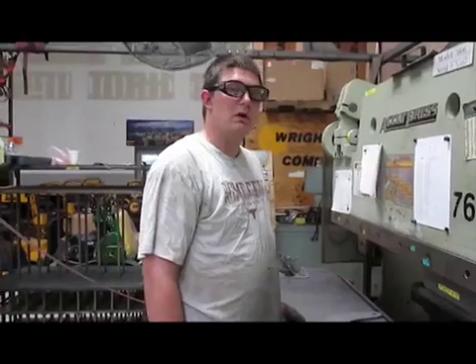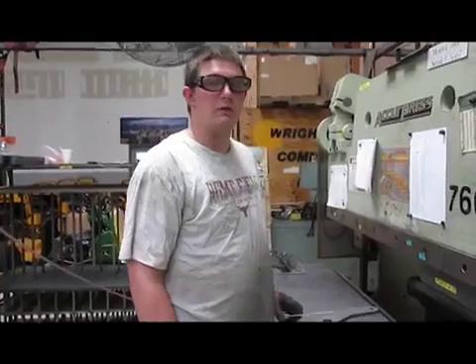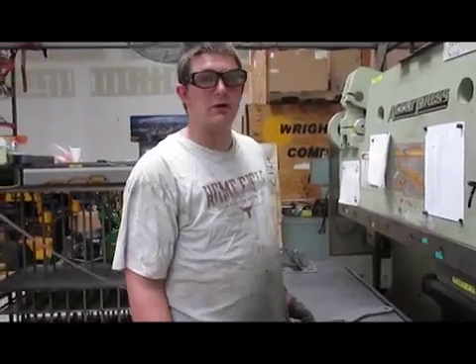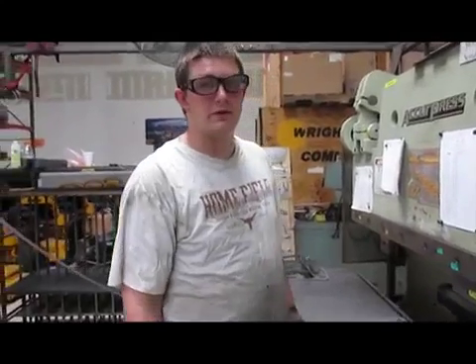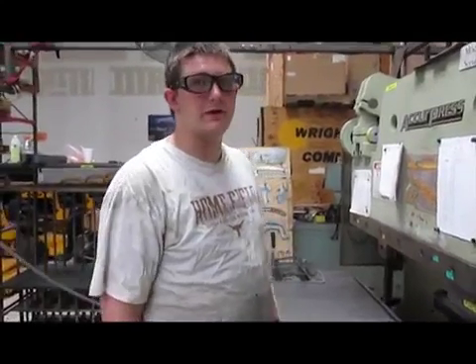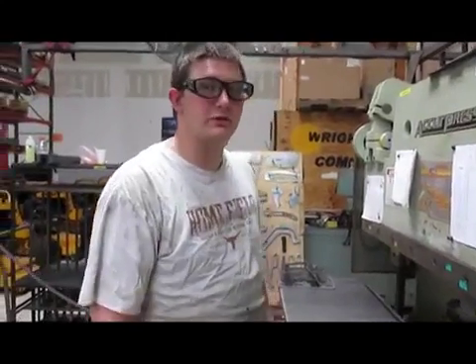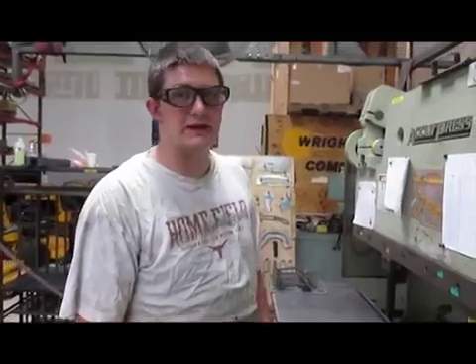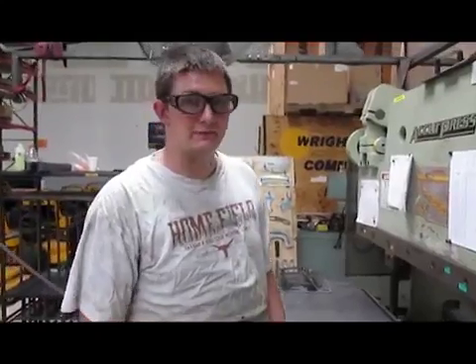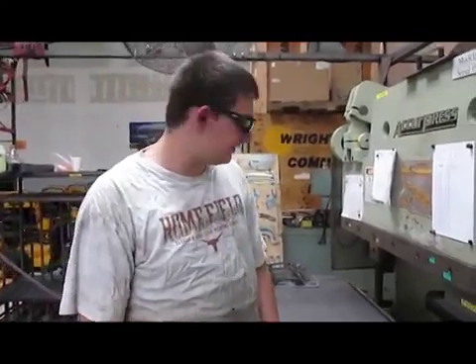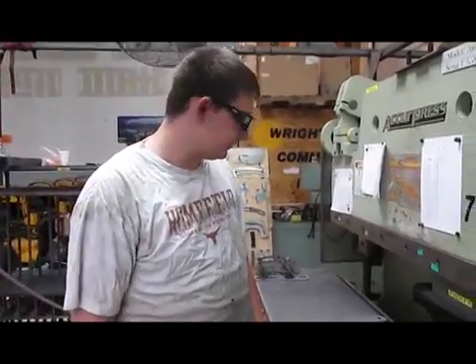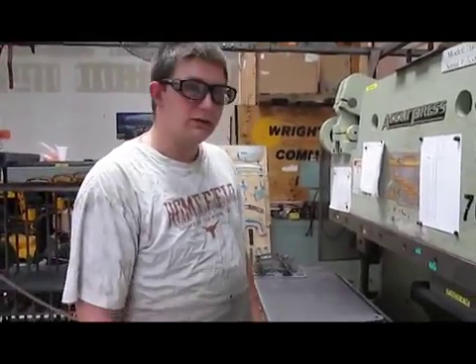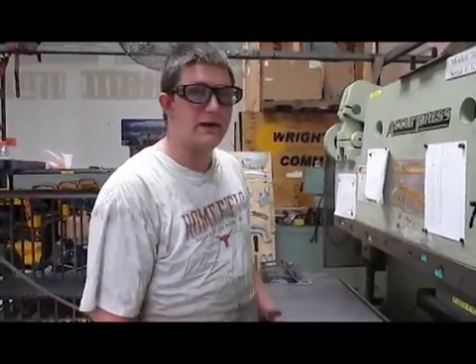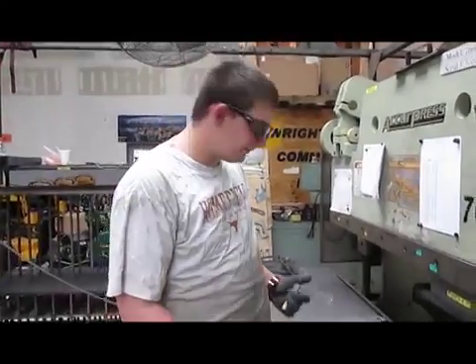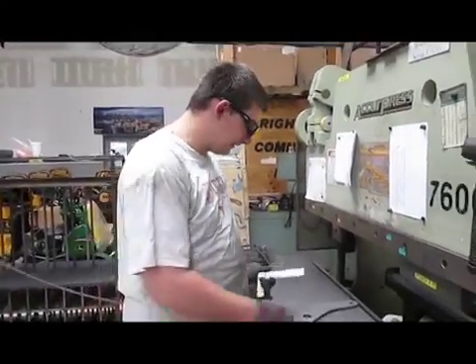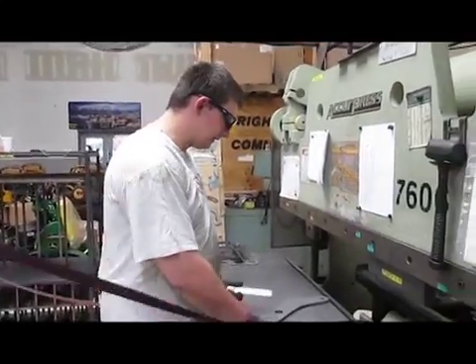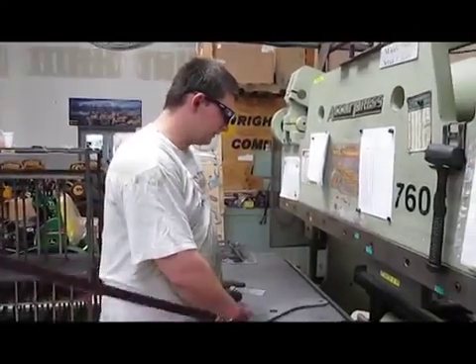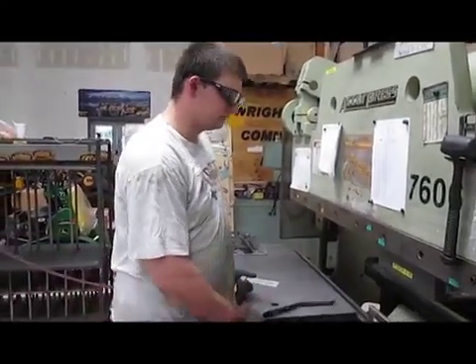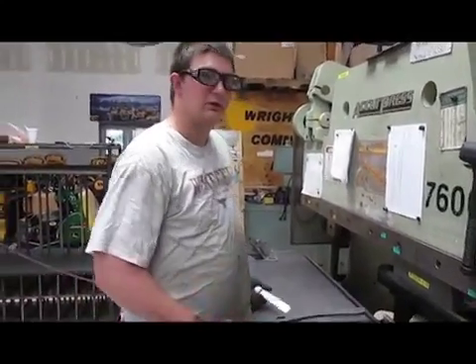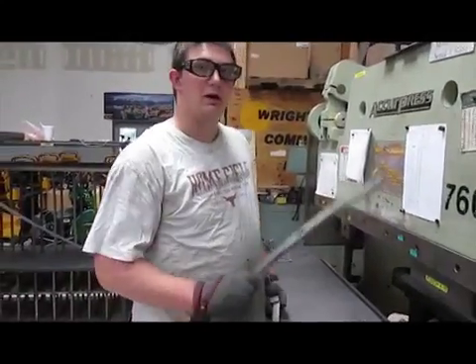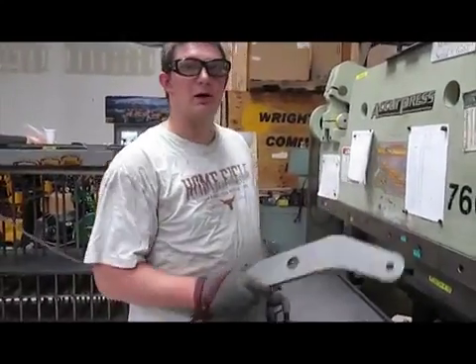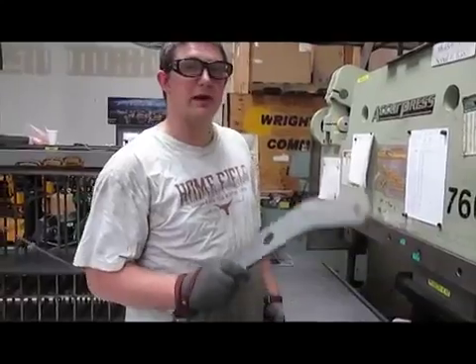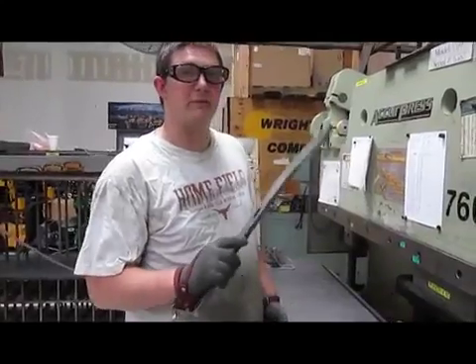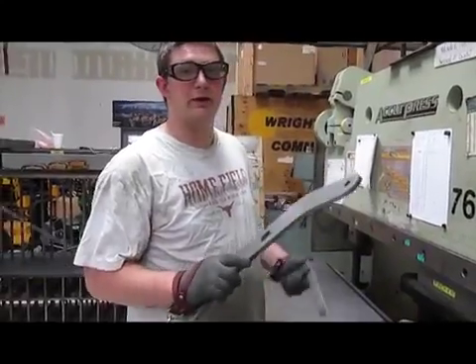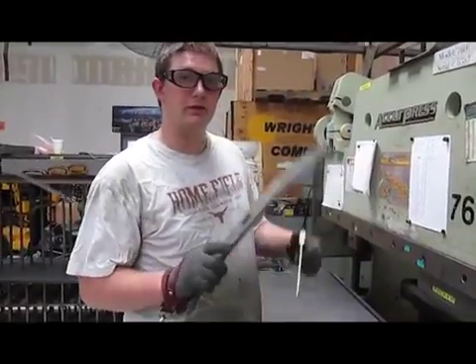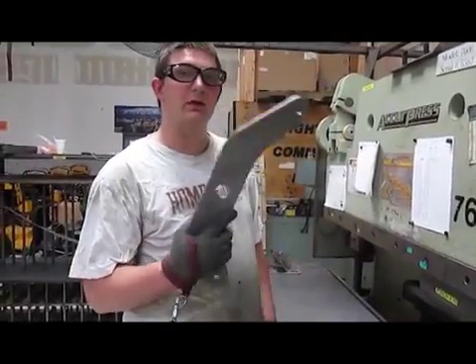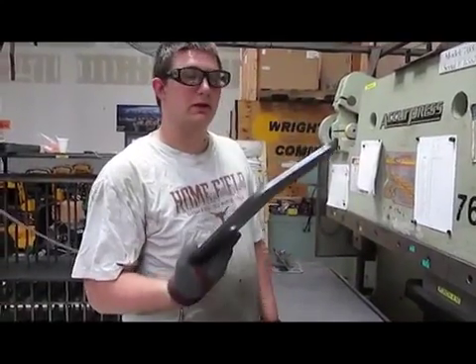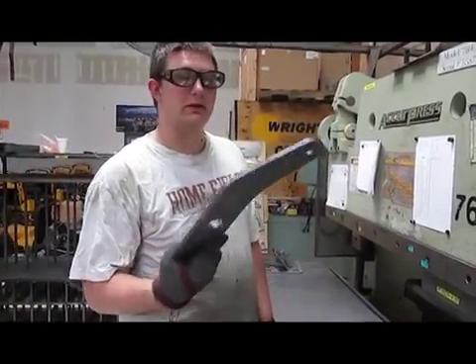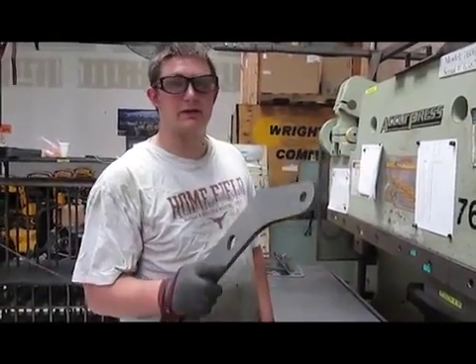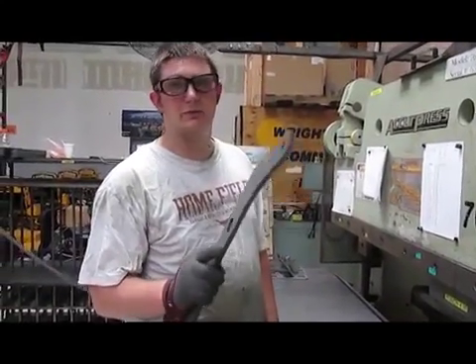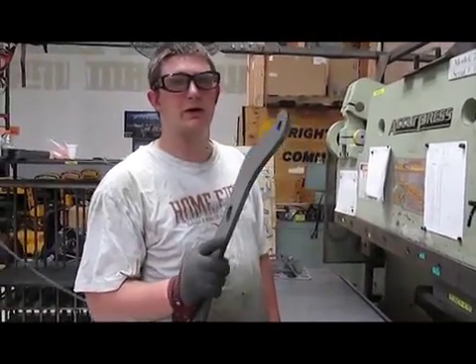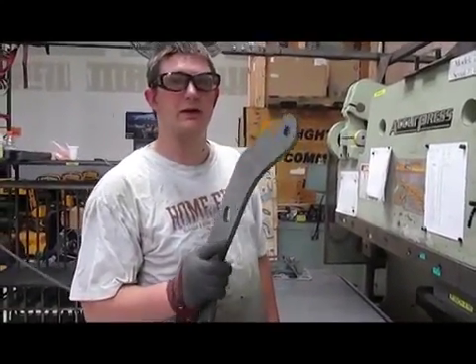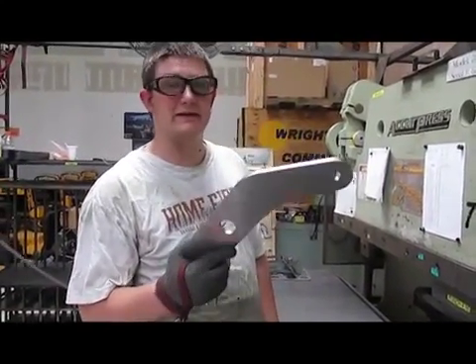Welcome to the Wright Manufacturing 2 Second Lean Video. Today we're going to be talking about a problem we have with the cross rod for intensity.